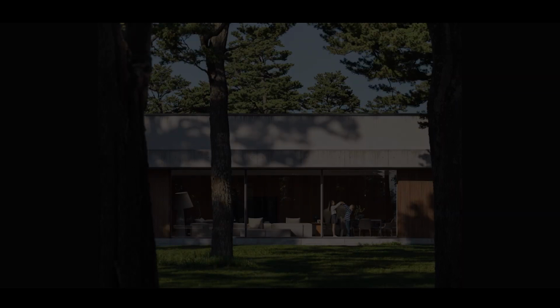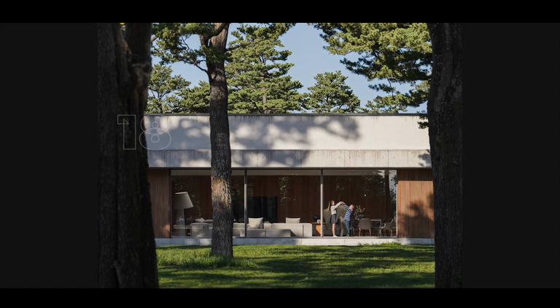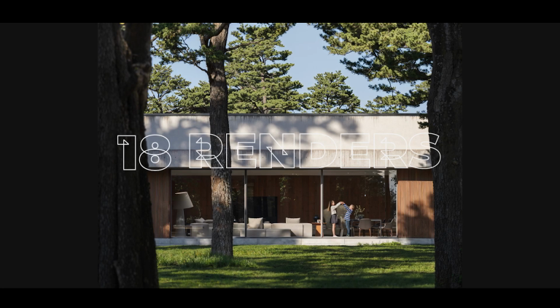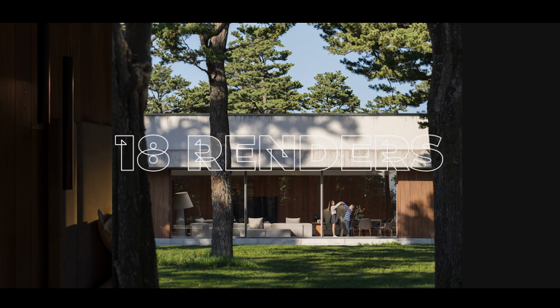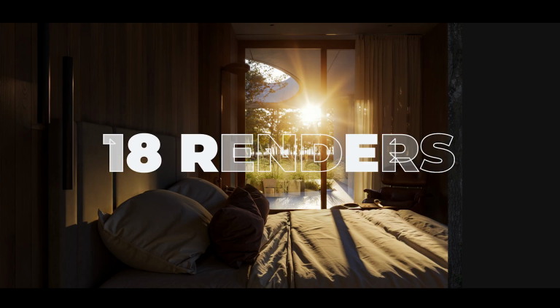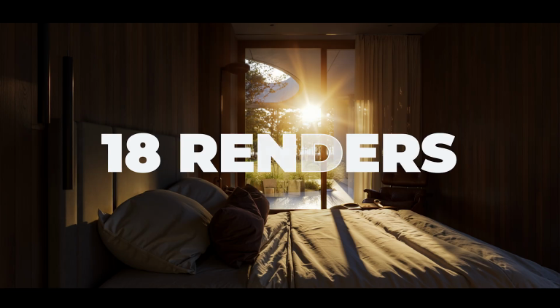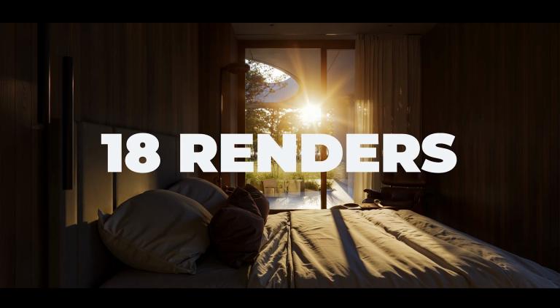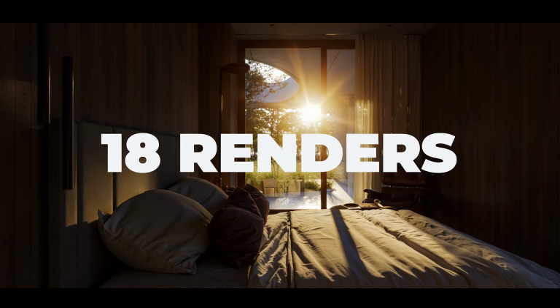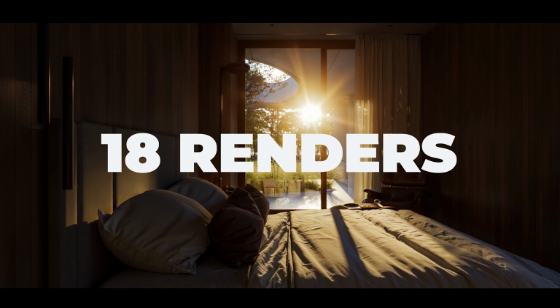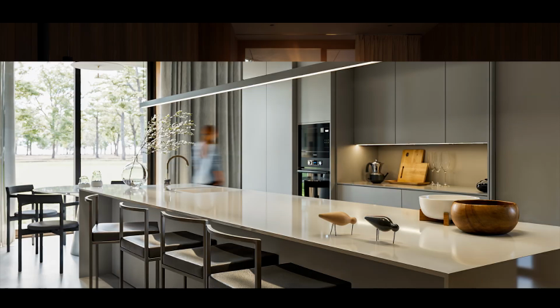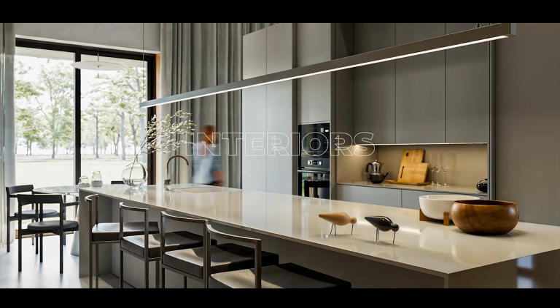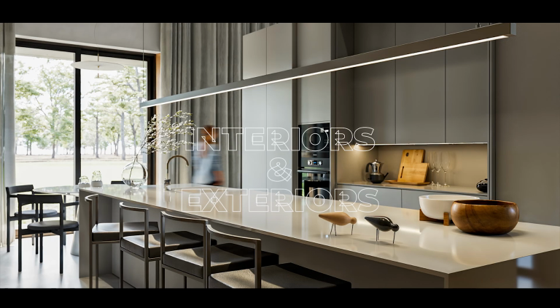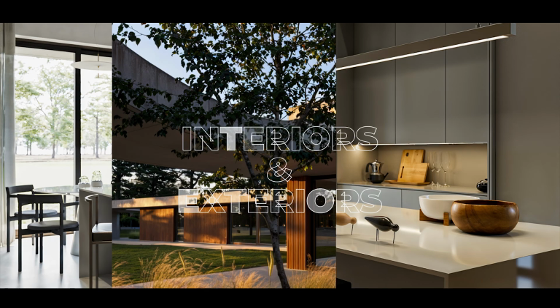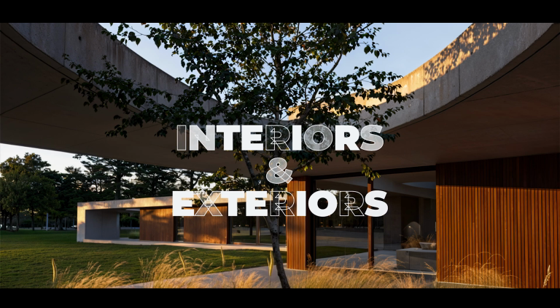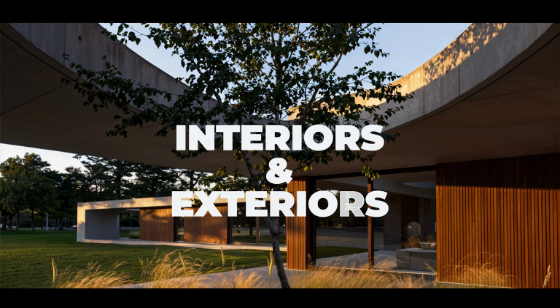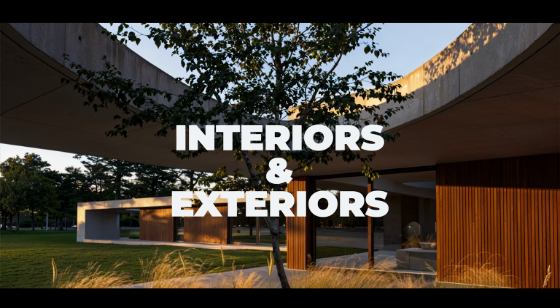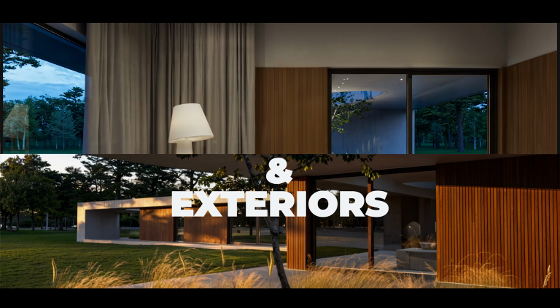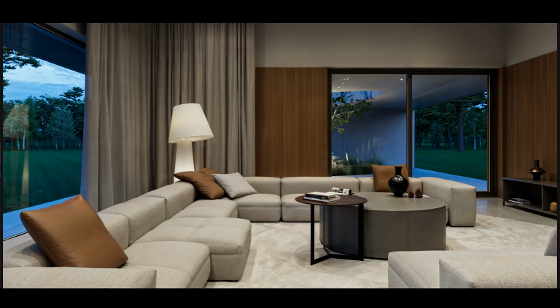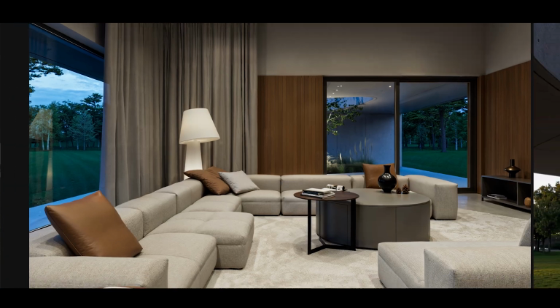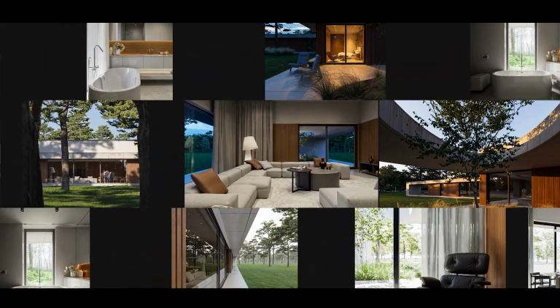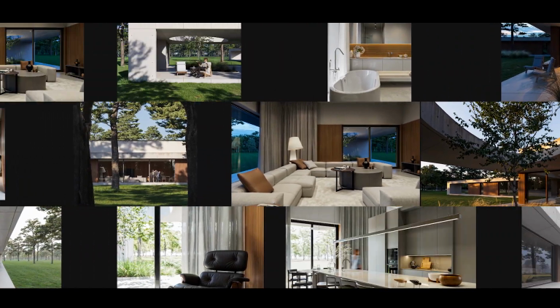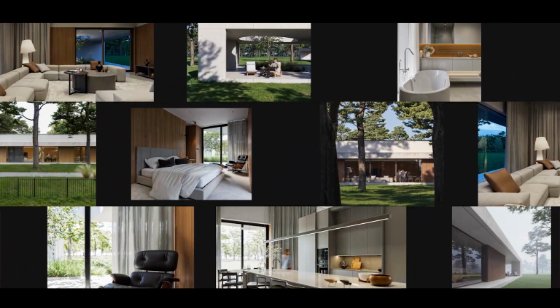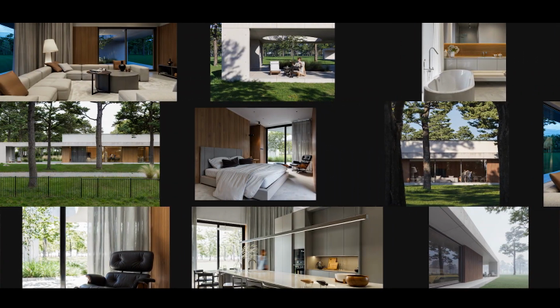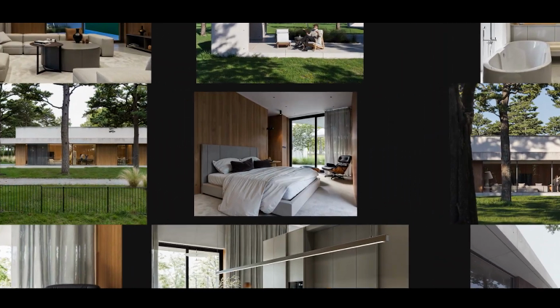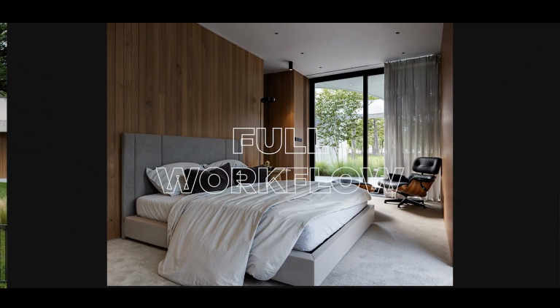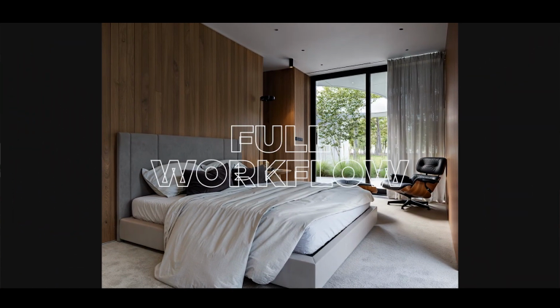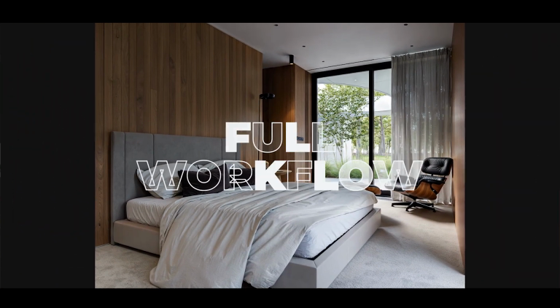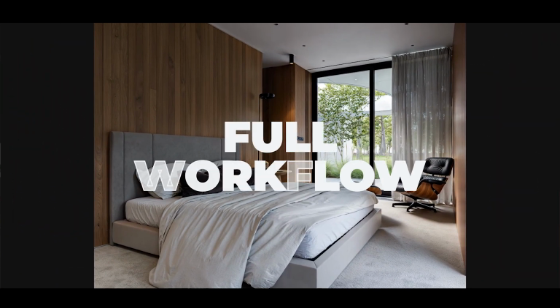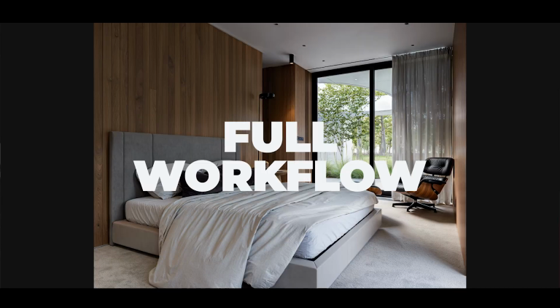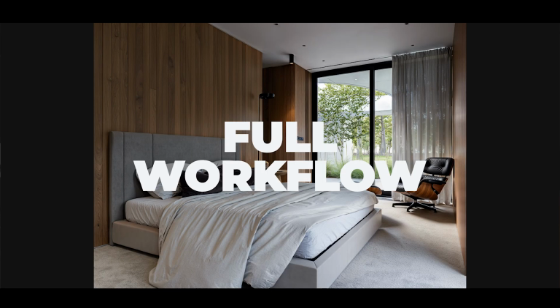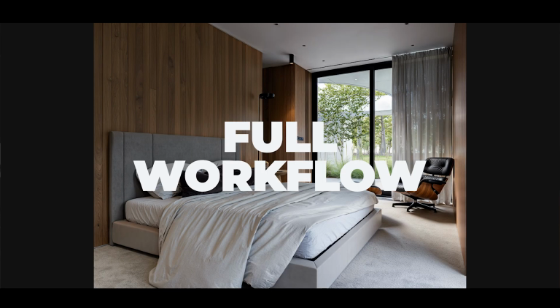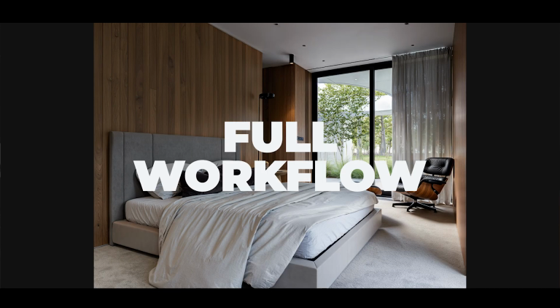By the end you'll create 18 complete renders — interiors and exteriors — all part of one cohesive architectural project. A real portfolio piece that reflects your full workflow and creative process.